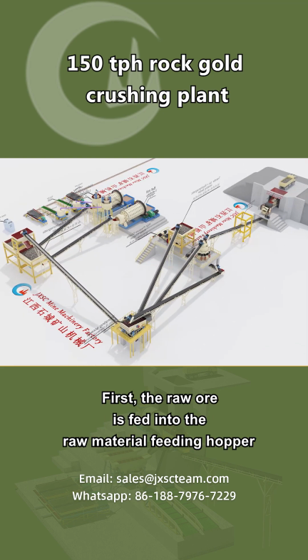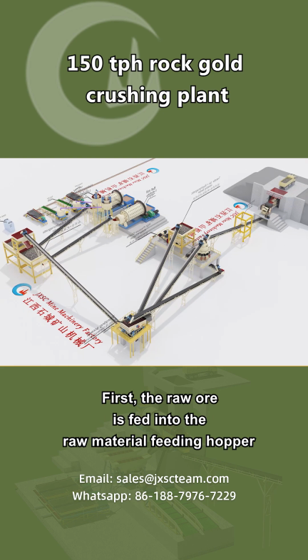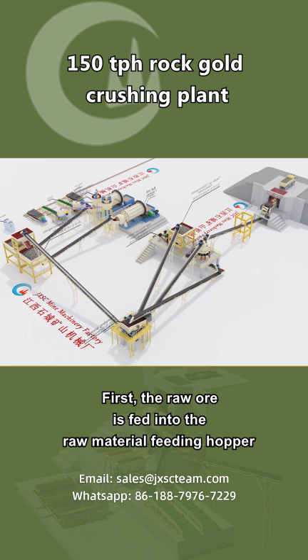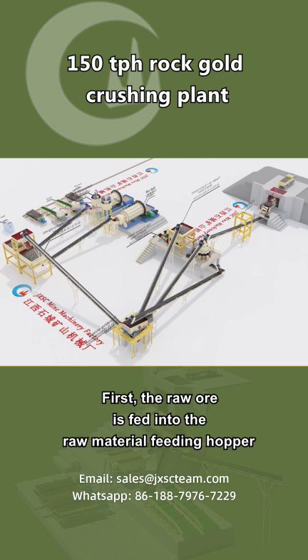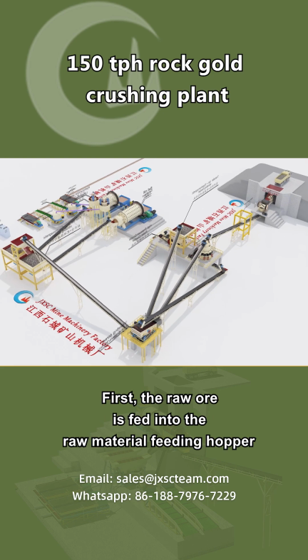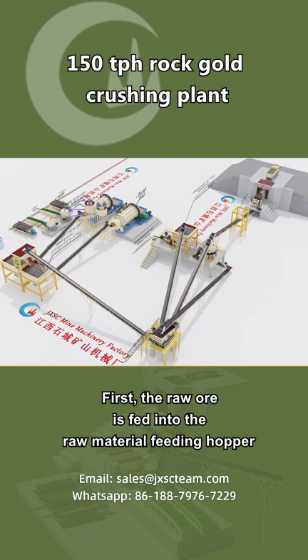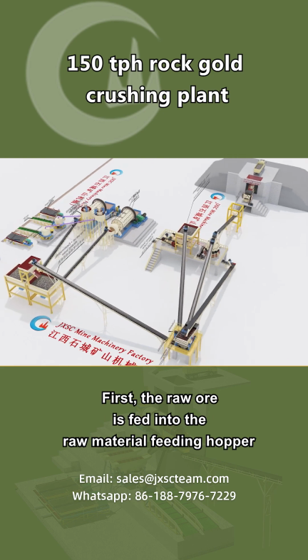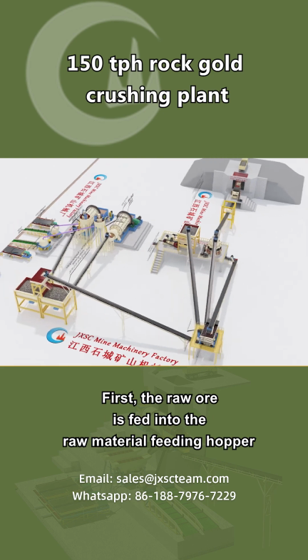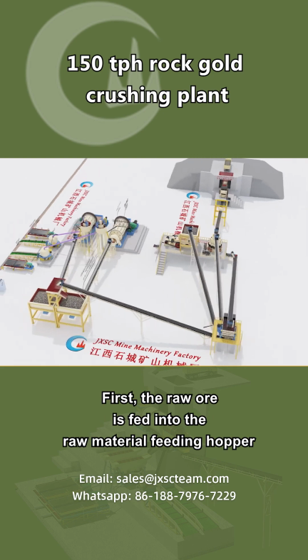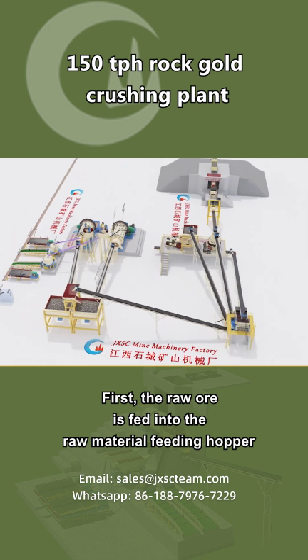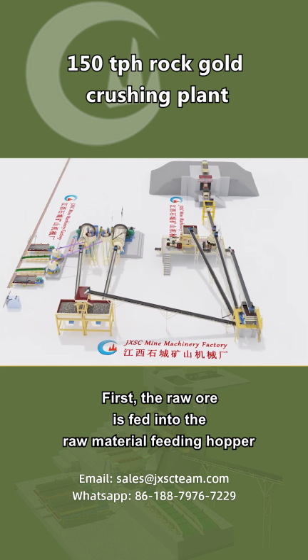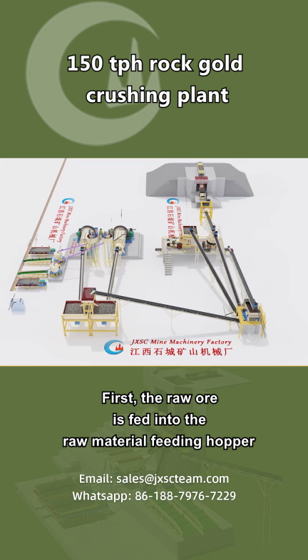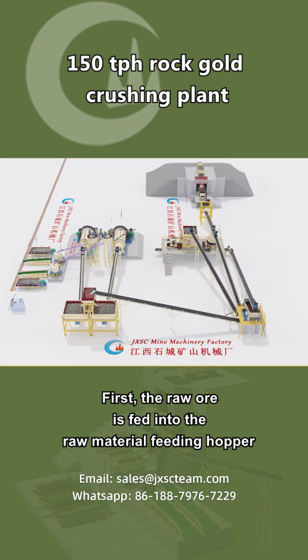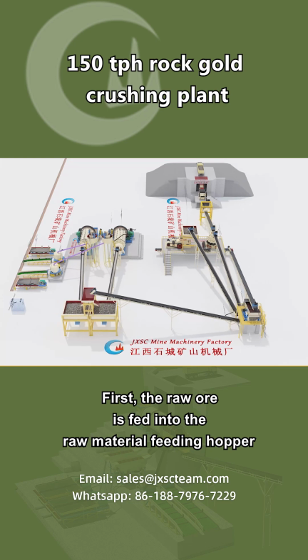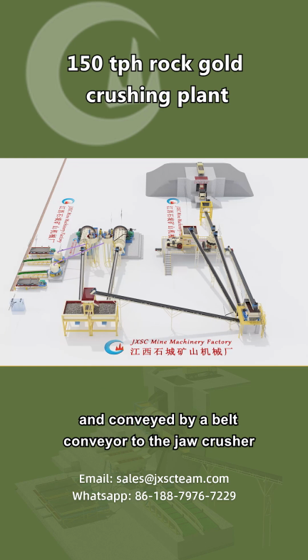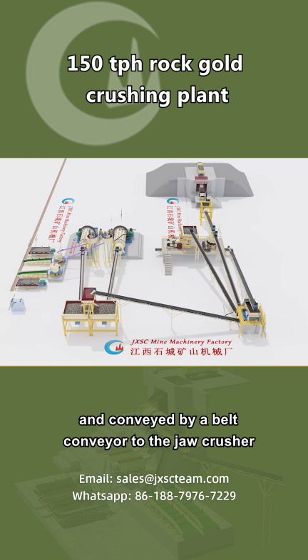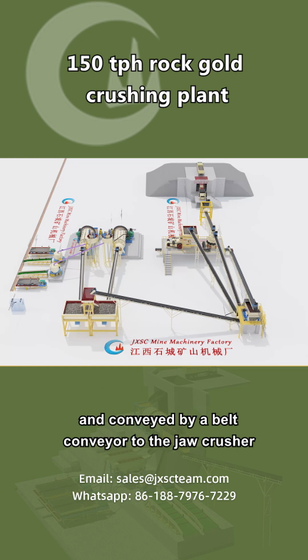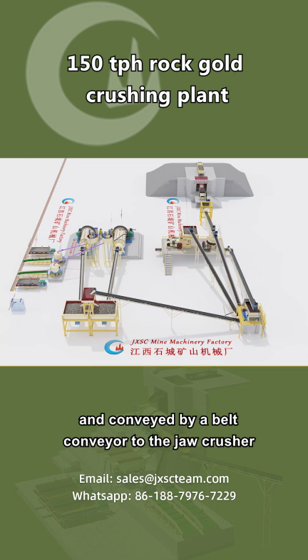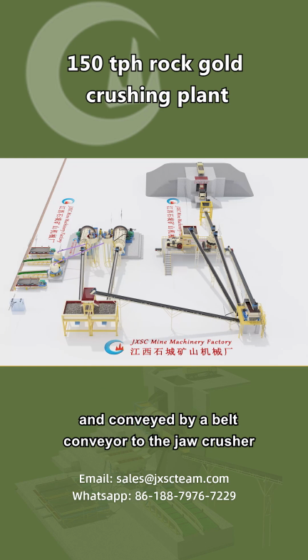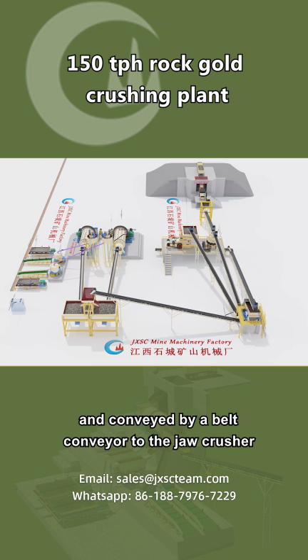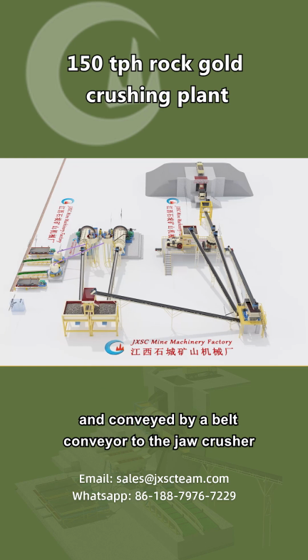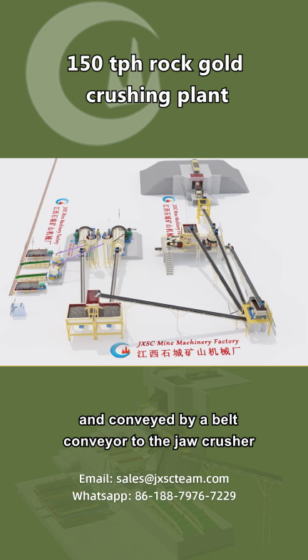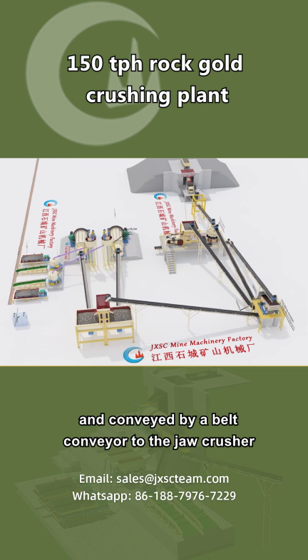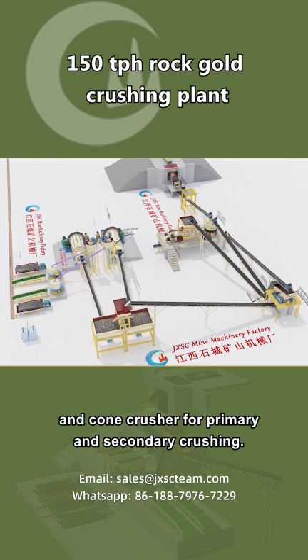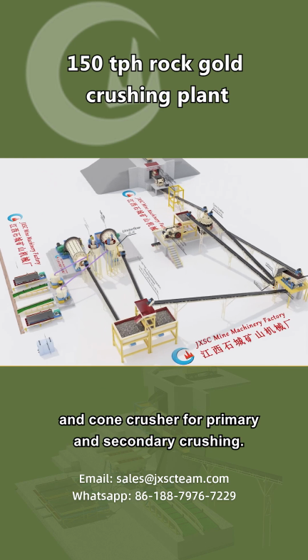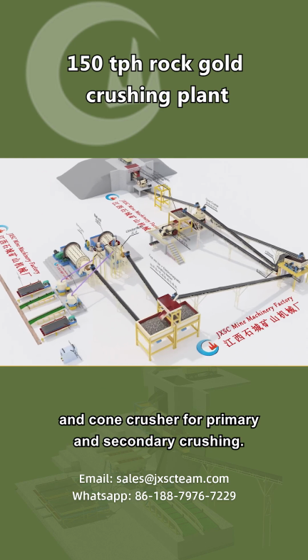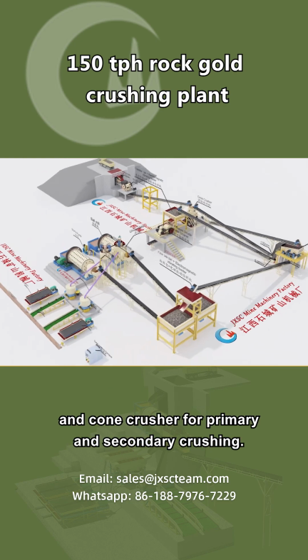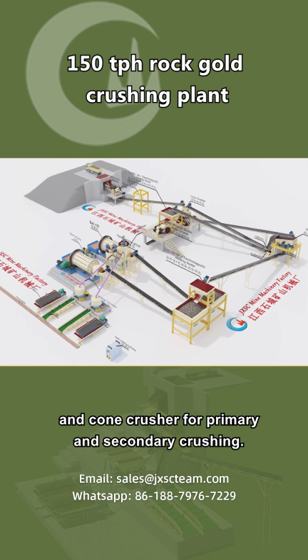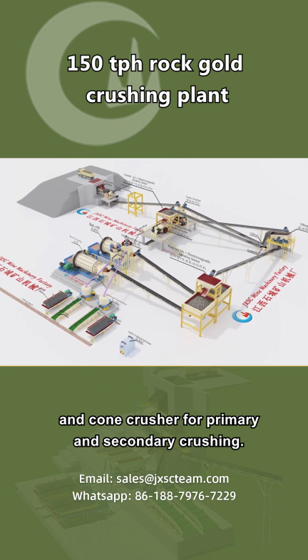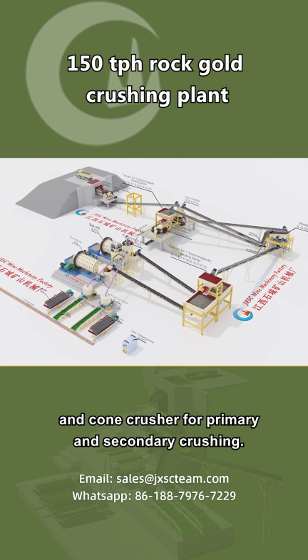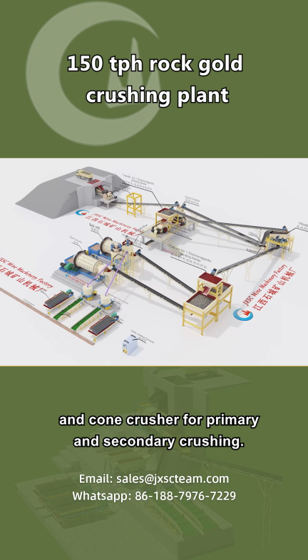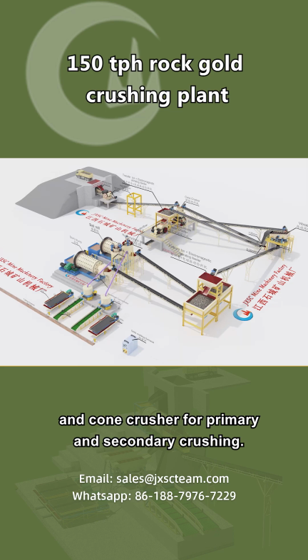First, the raw ore is fed into the raw material feeding hopper and conveyed by a belt conveyor to the jaw crusher and cone crusher for primary and secondary crushing.